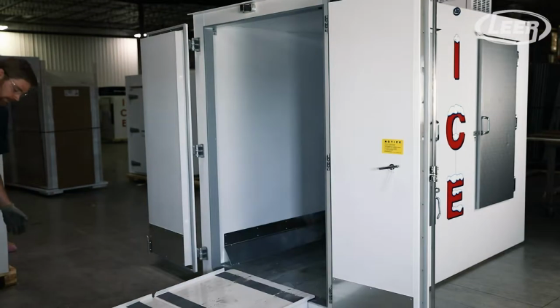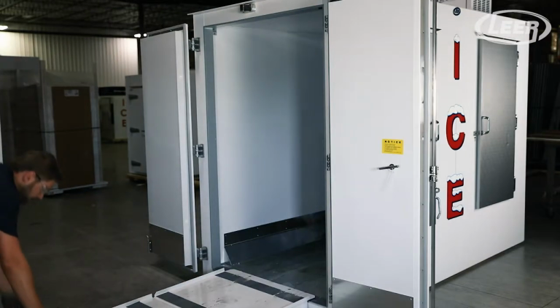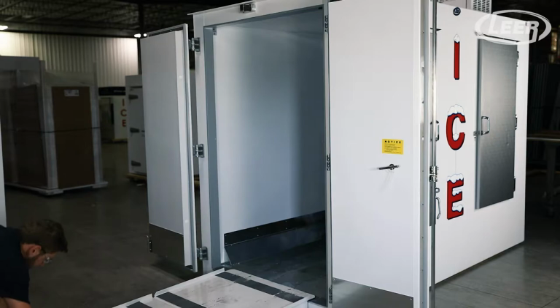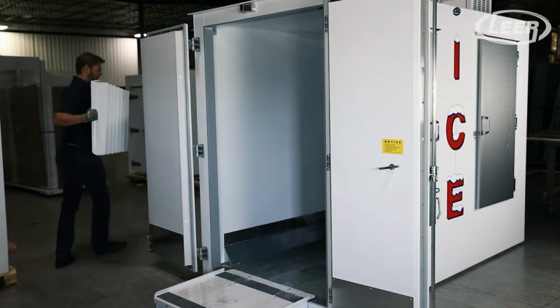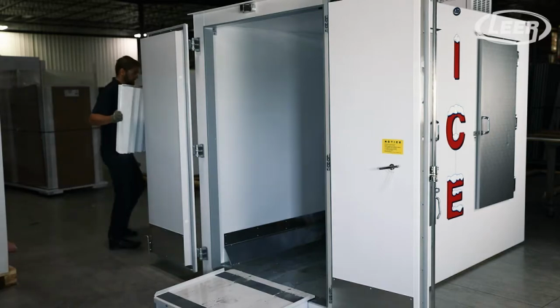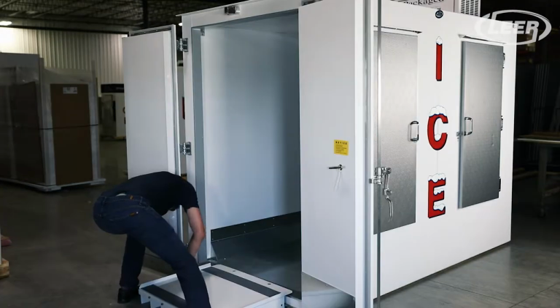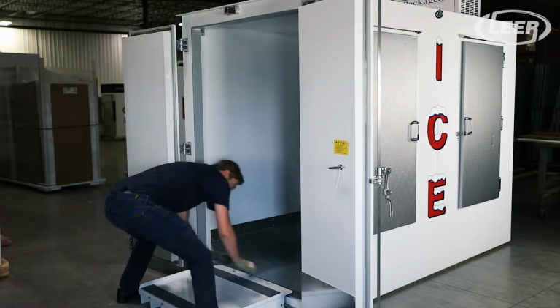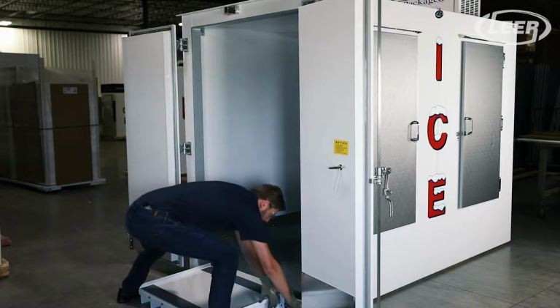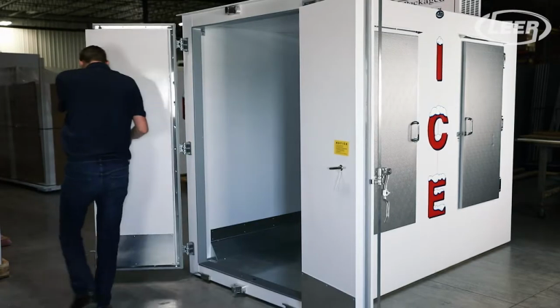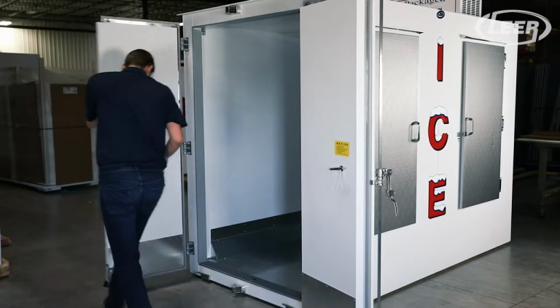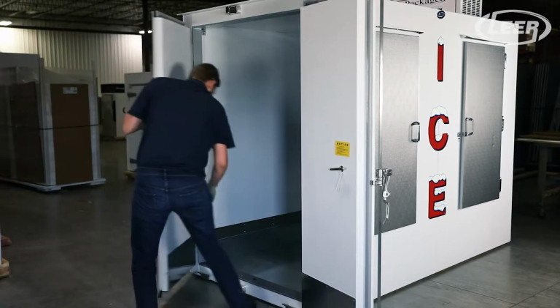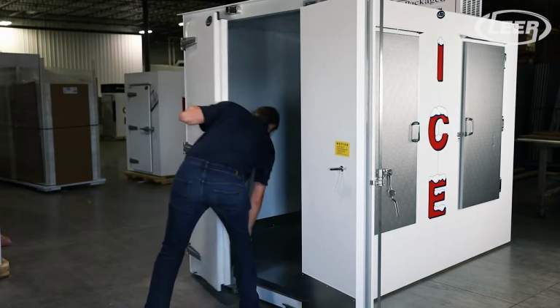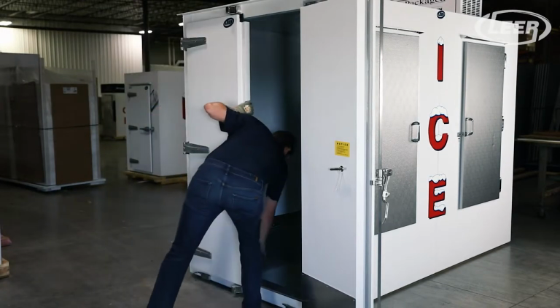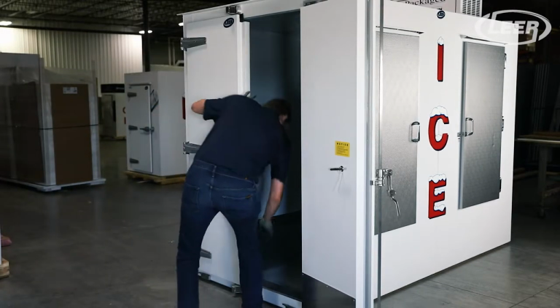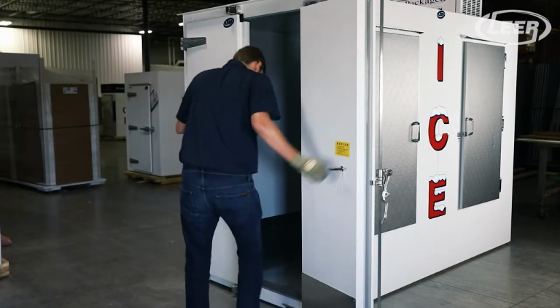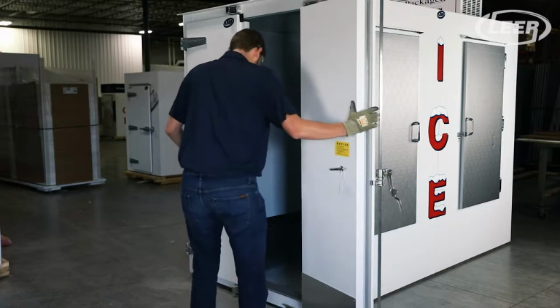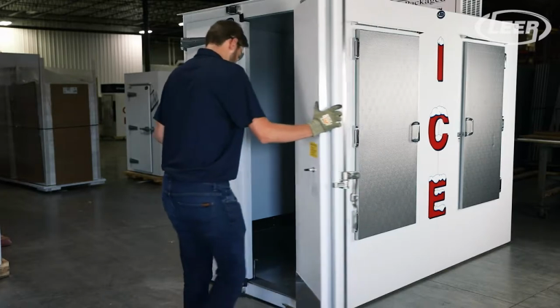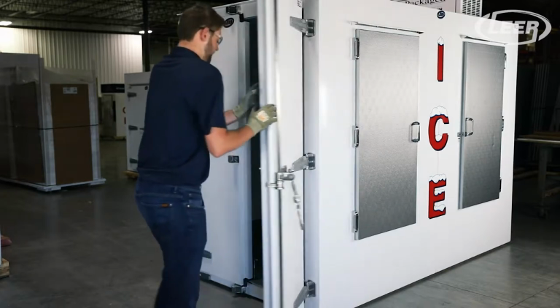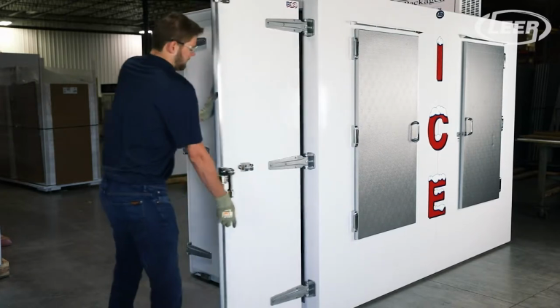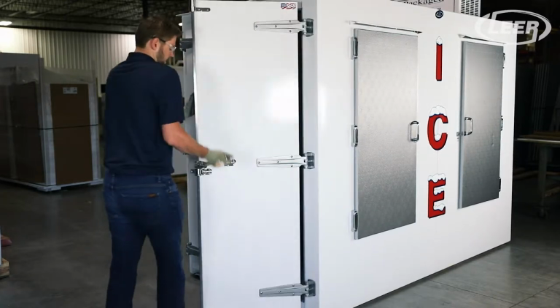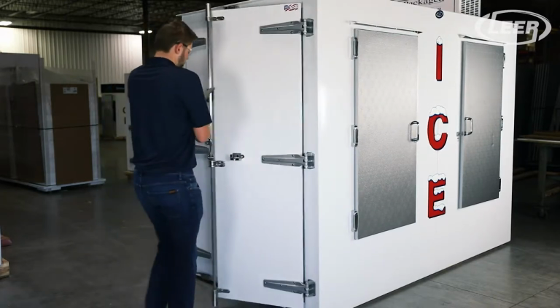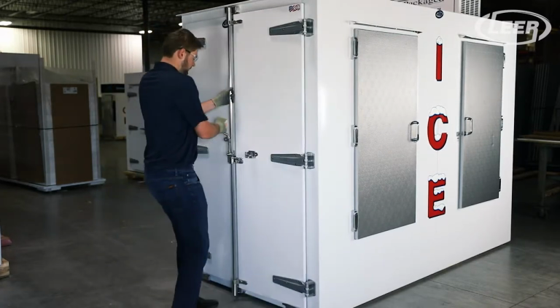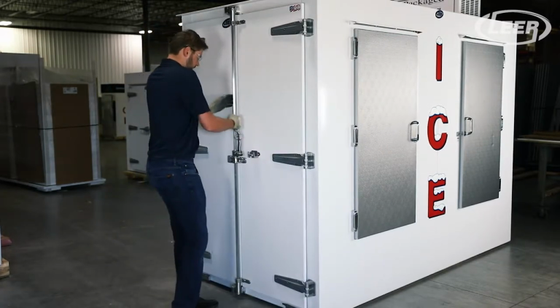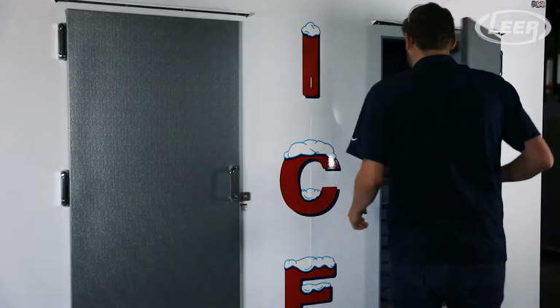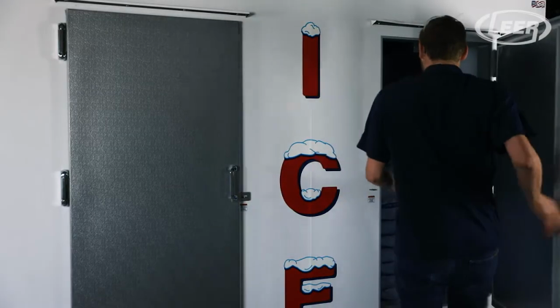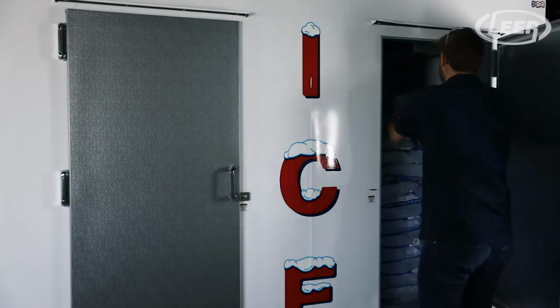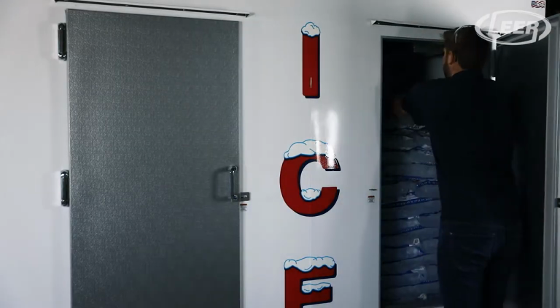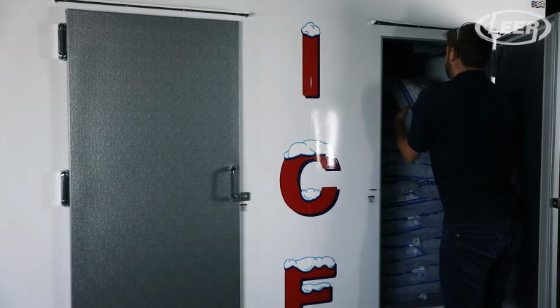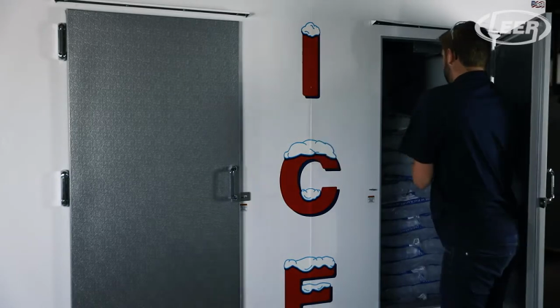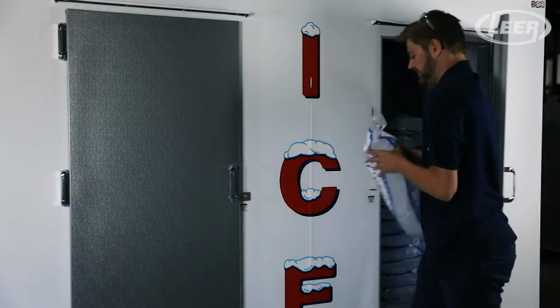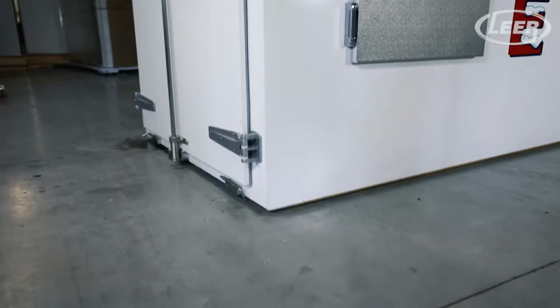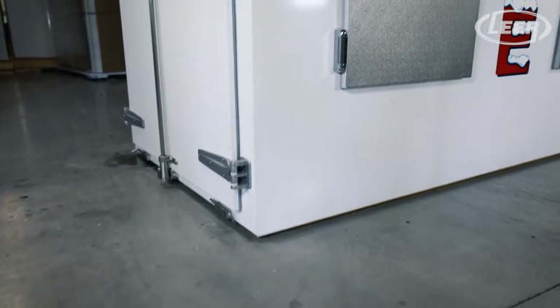Remove the ramp, place the ramp on the storage hooks, close and lock the transport style latch, and your merchandiser is stocked full and ready for the next customer with over 400 10-pound bags, loaded in just minutes.